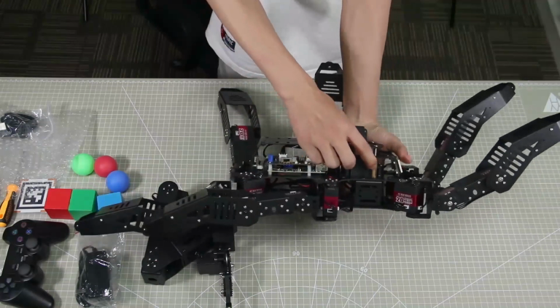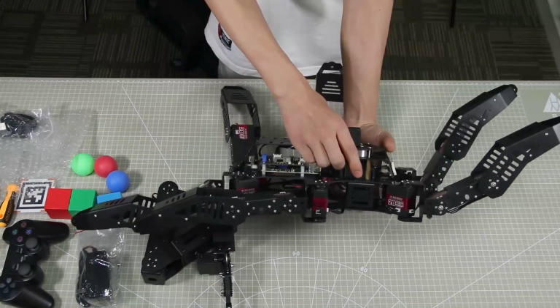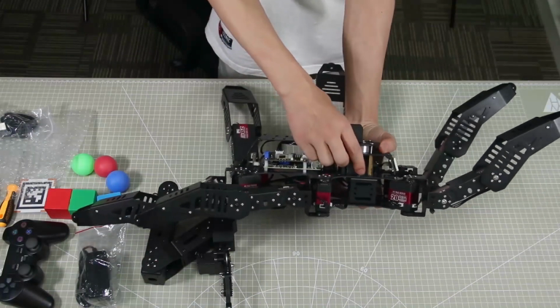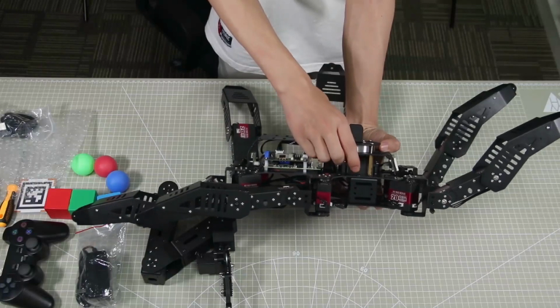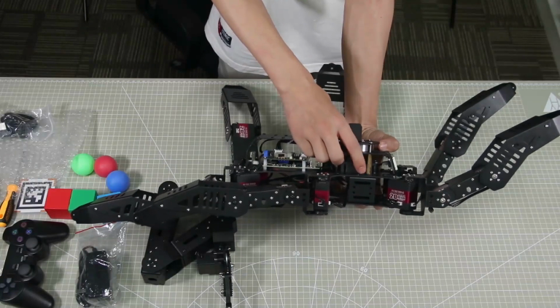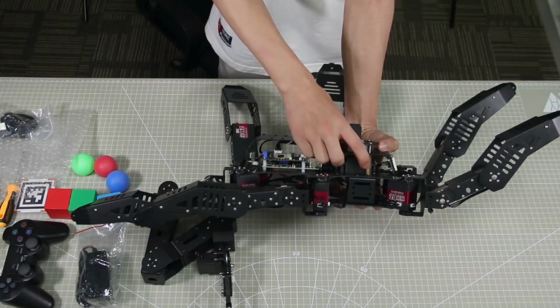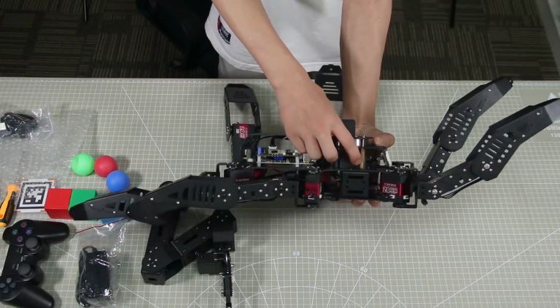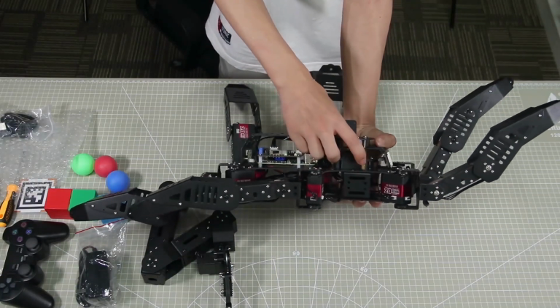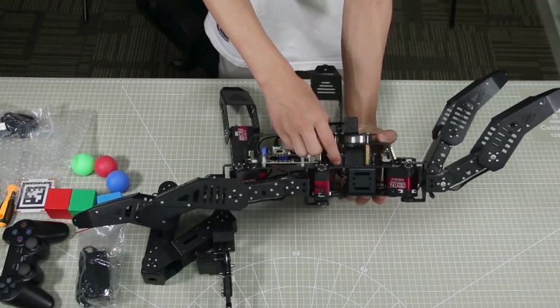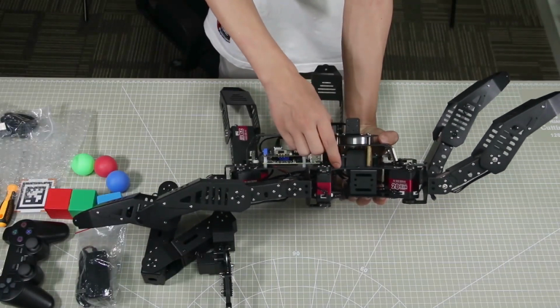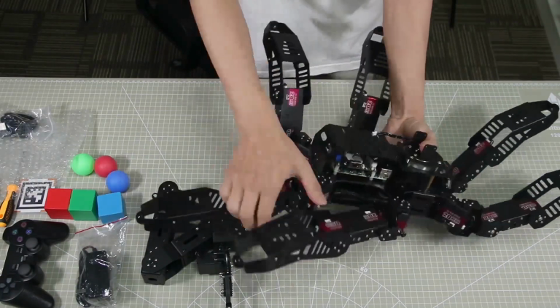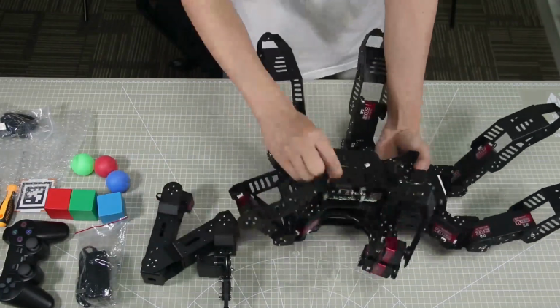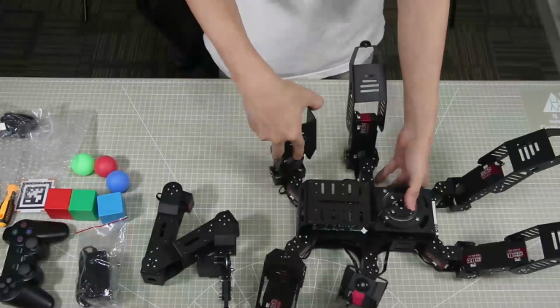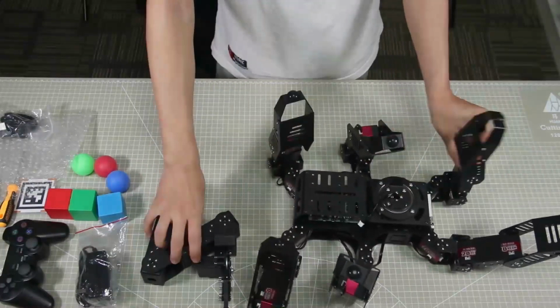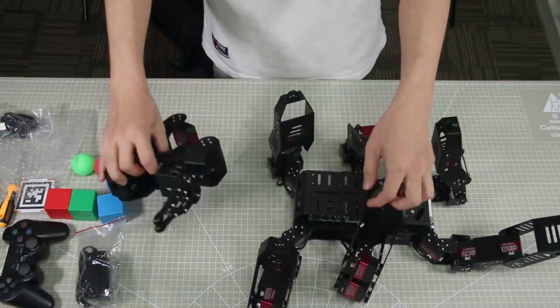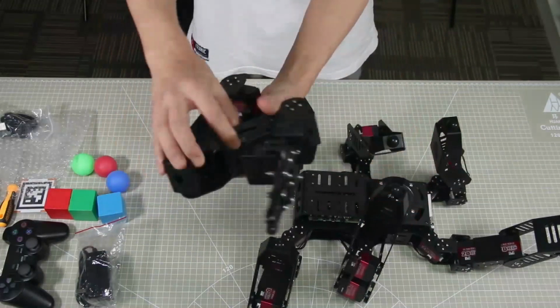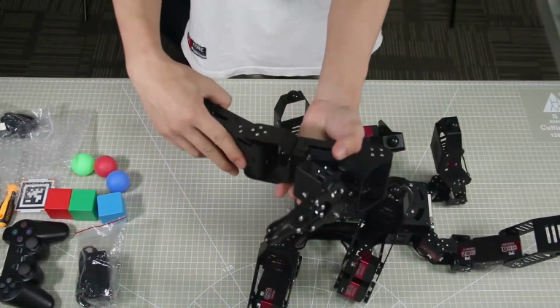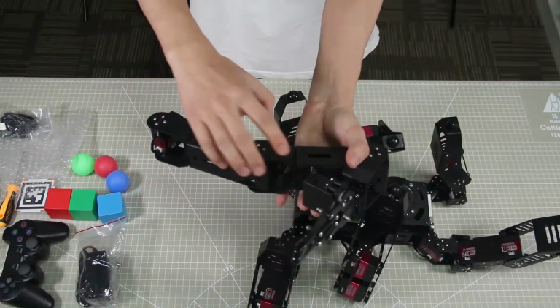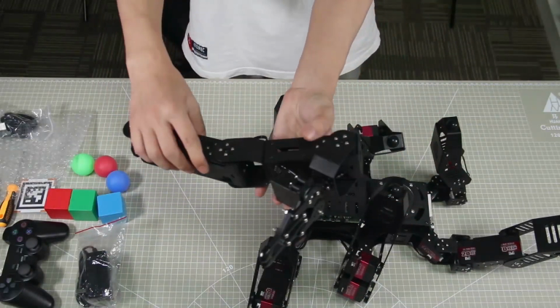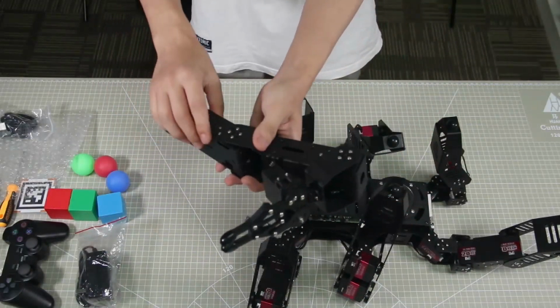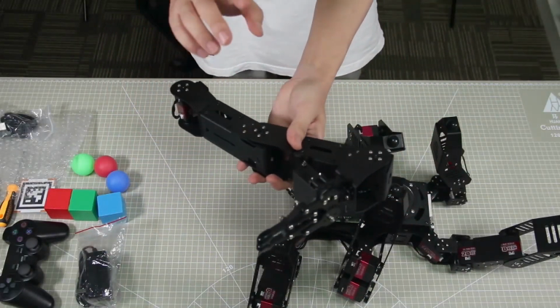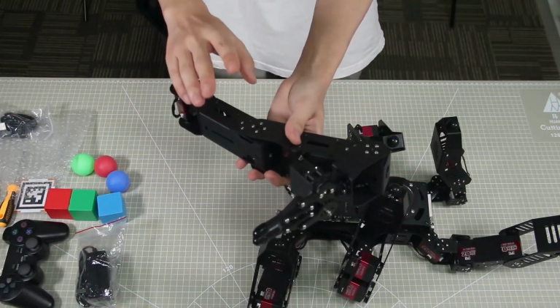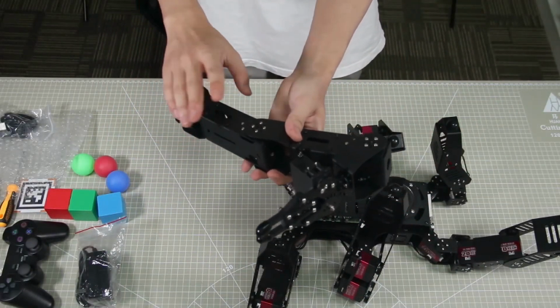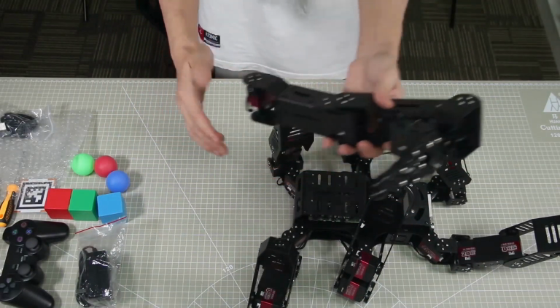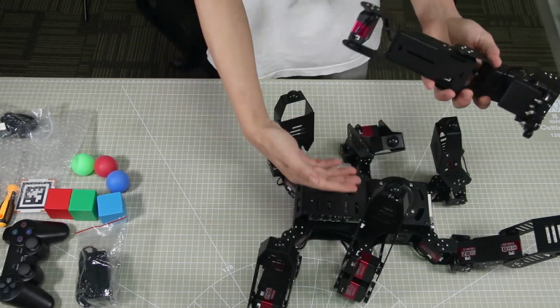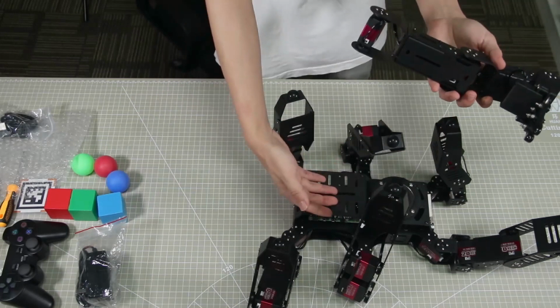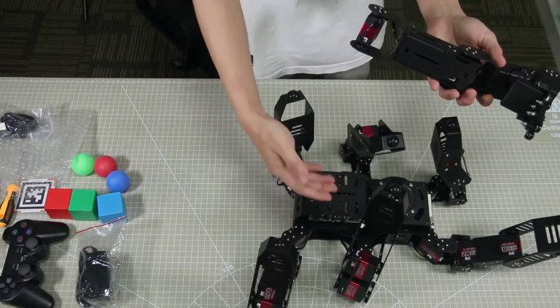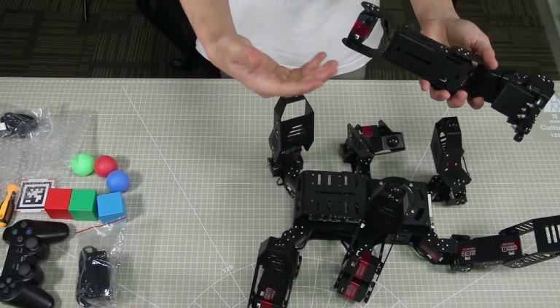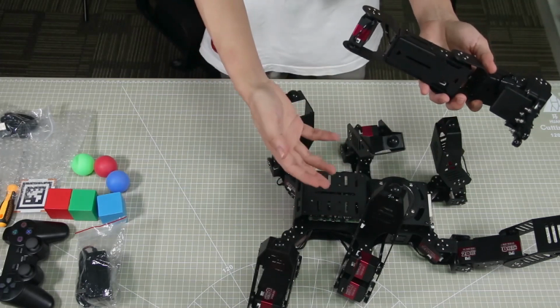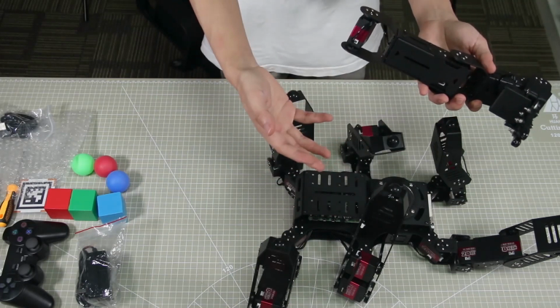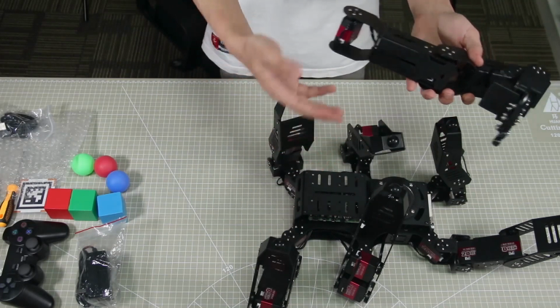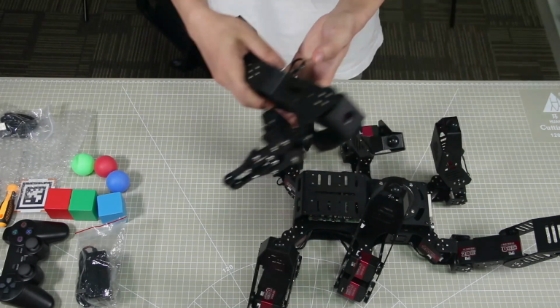The robot is currently only attached with one column. These are the robot arm servo wires connected. For how to attach this robot arm to the robot, please check the other video.